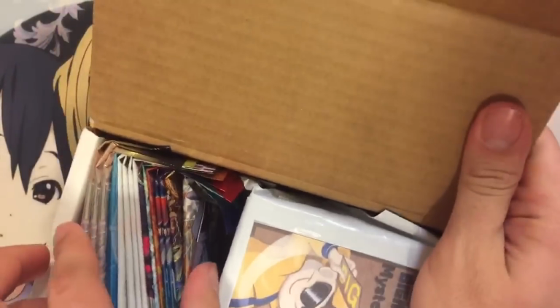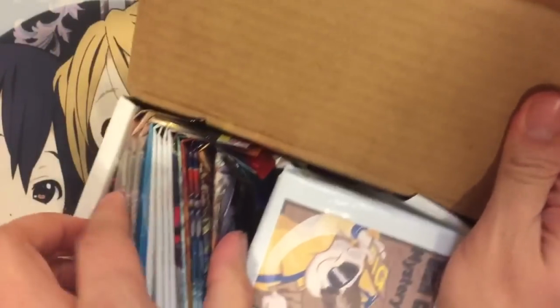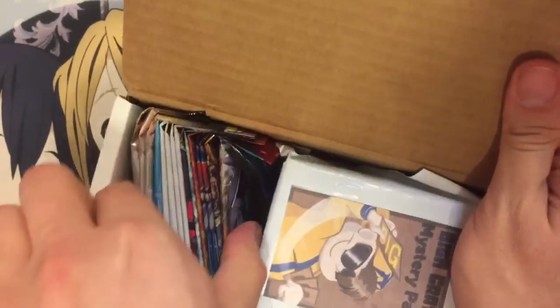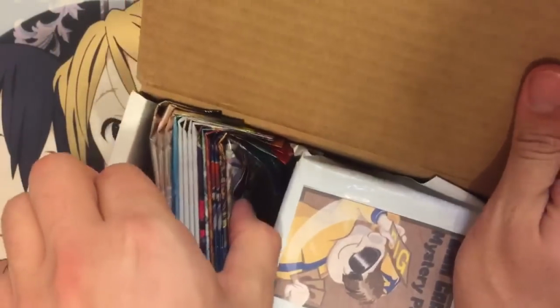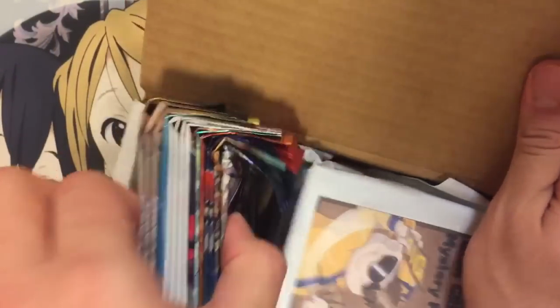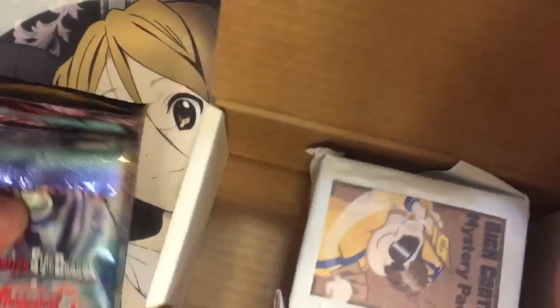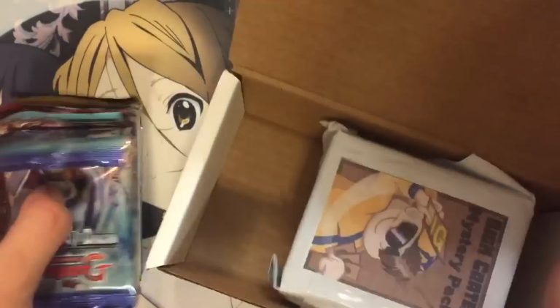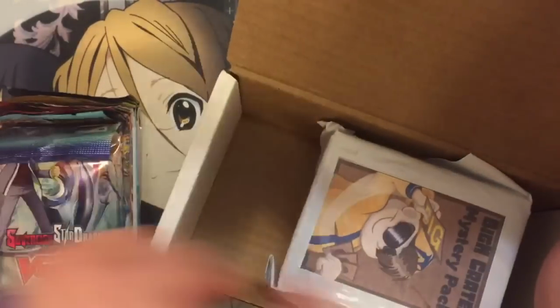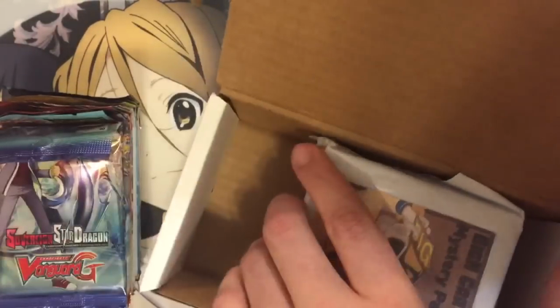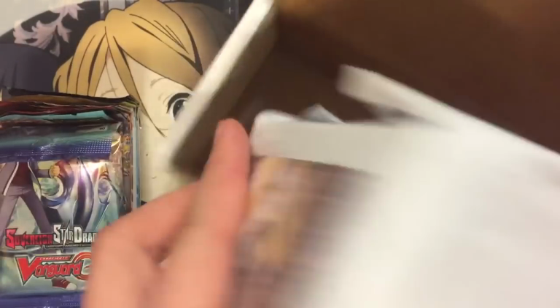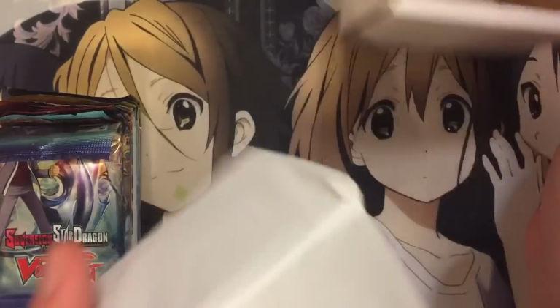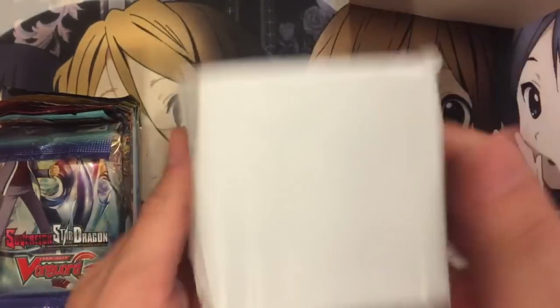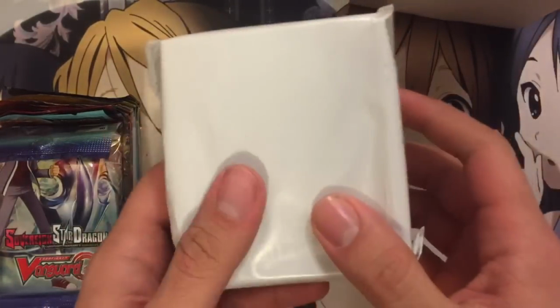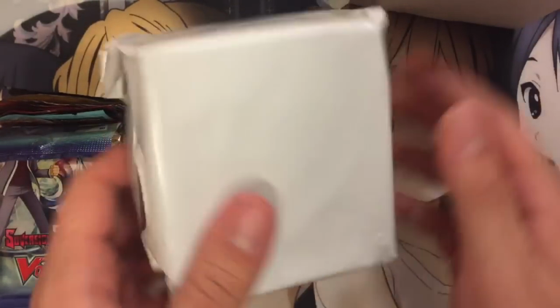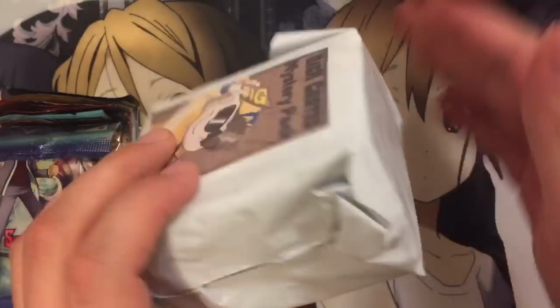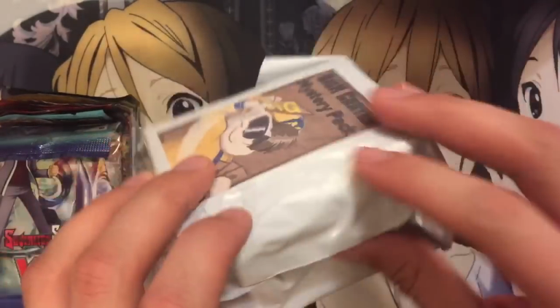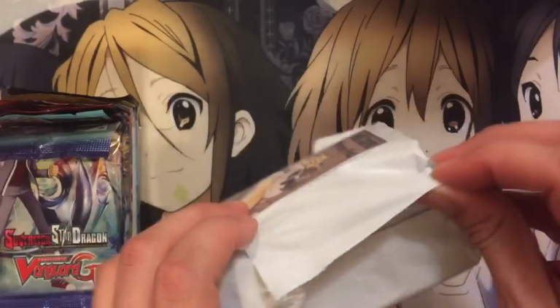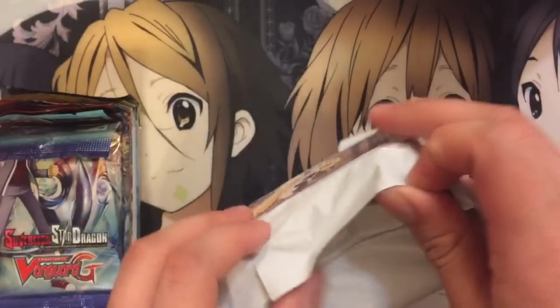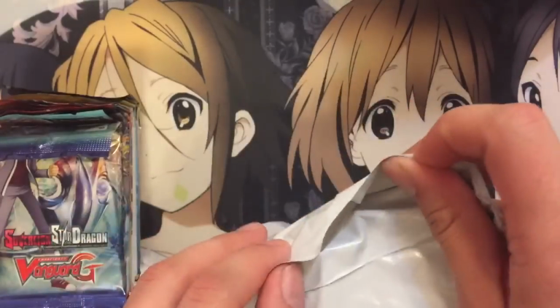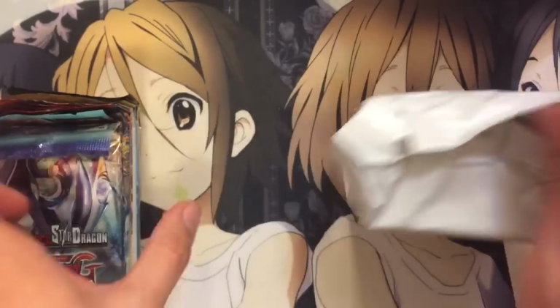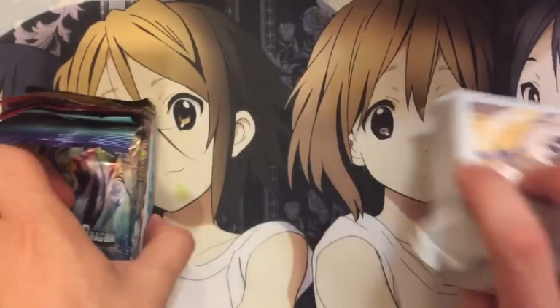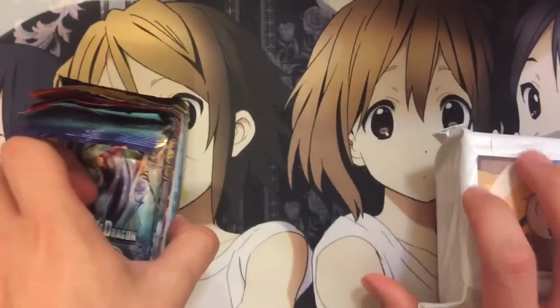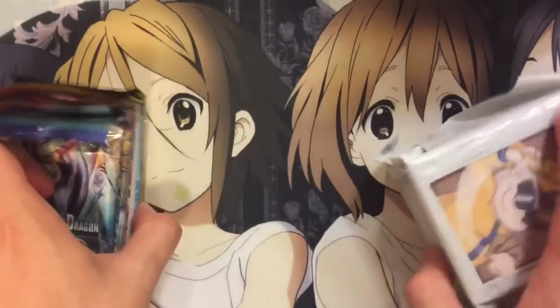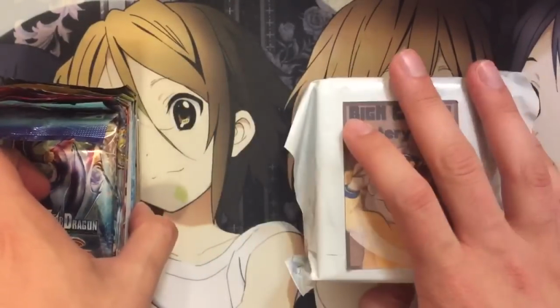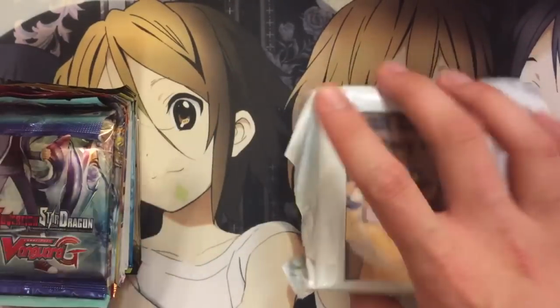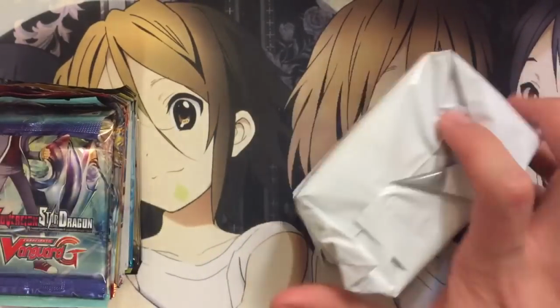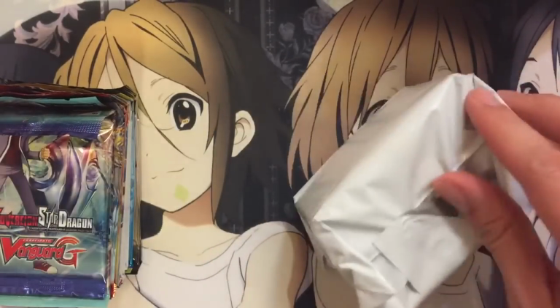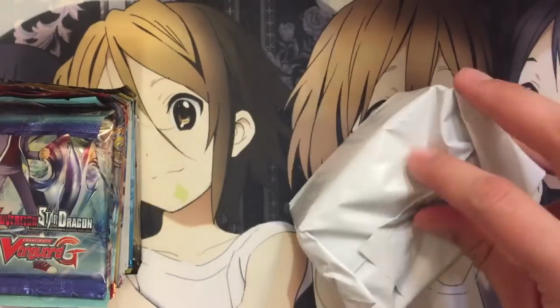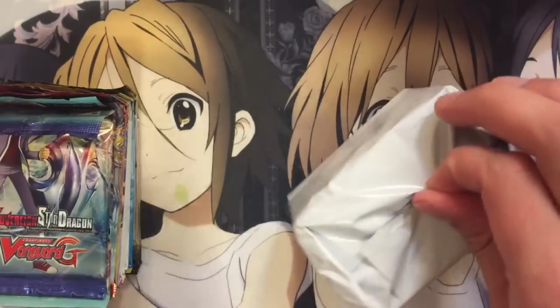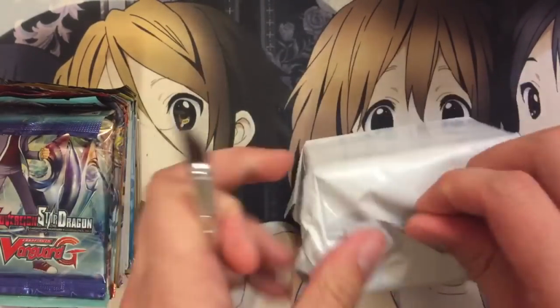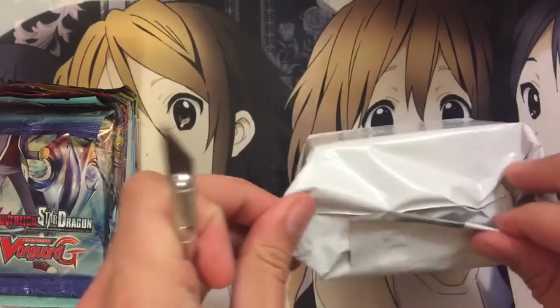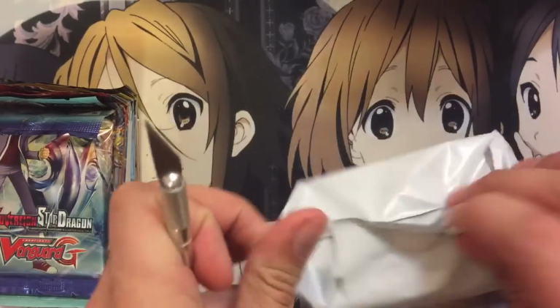We got all the packs here and we have the mystery container. Let's go ahead and open up the container first before we get to the packs.